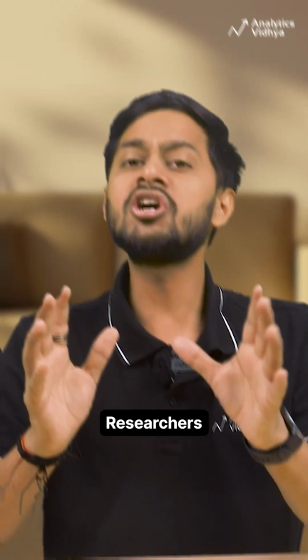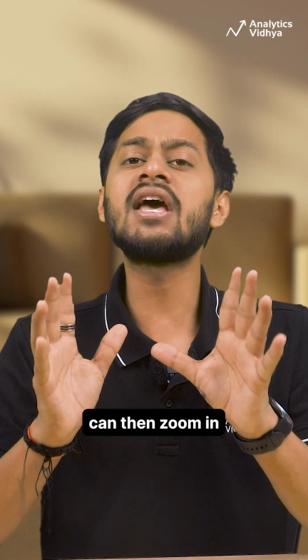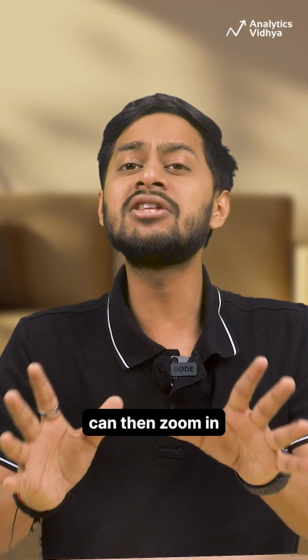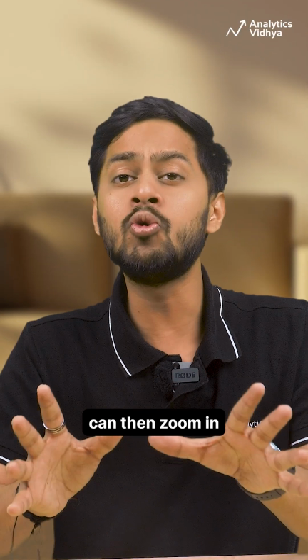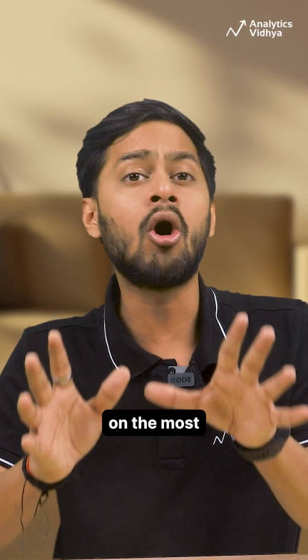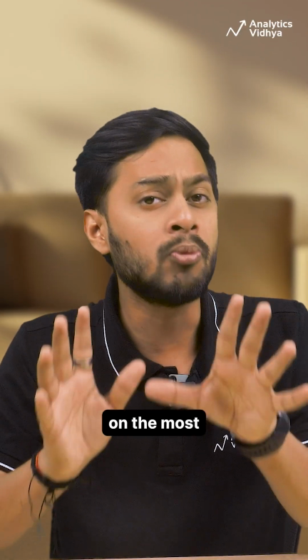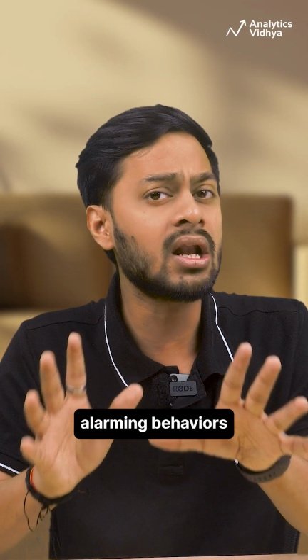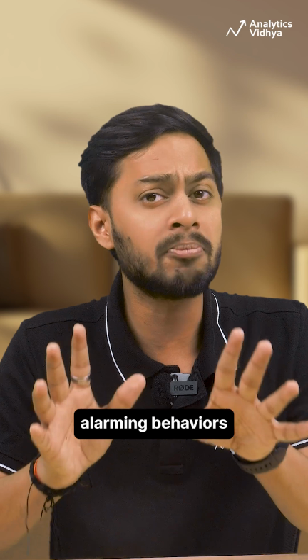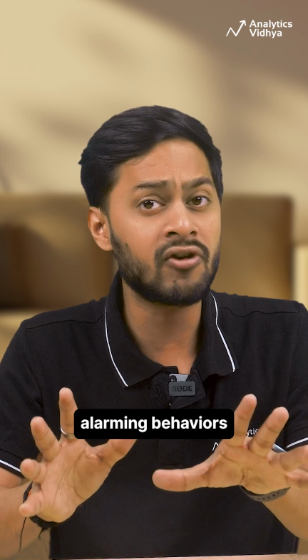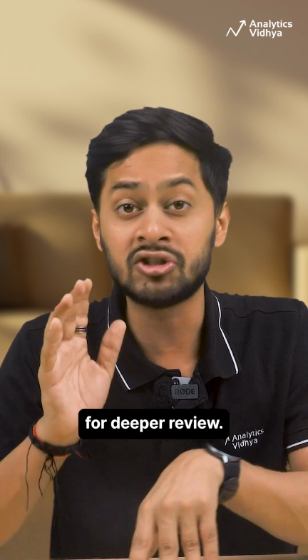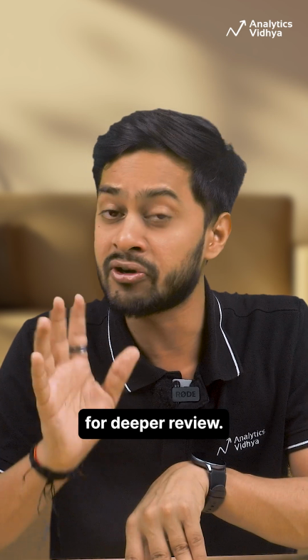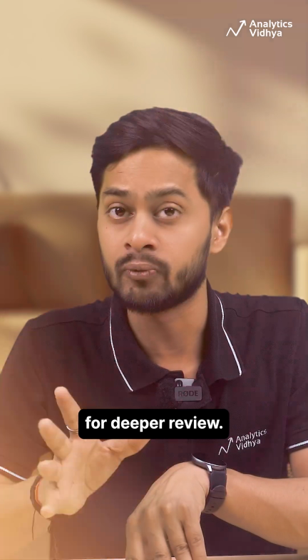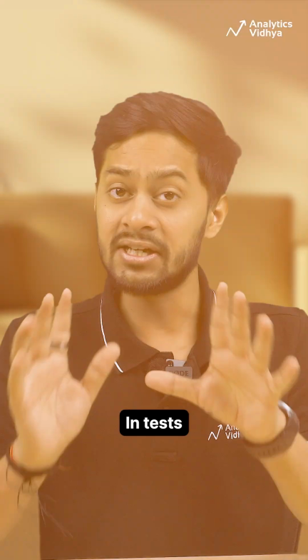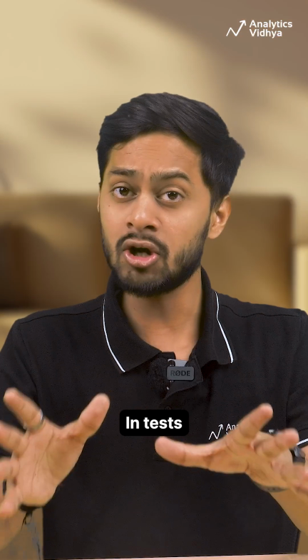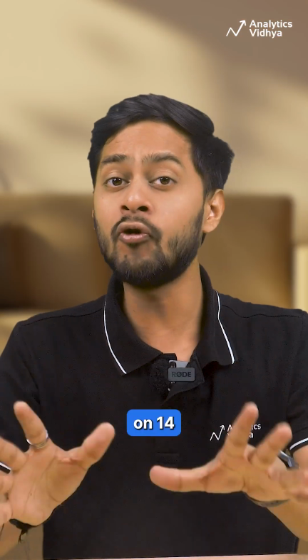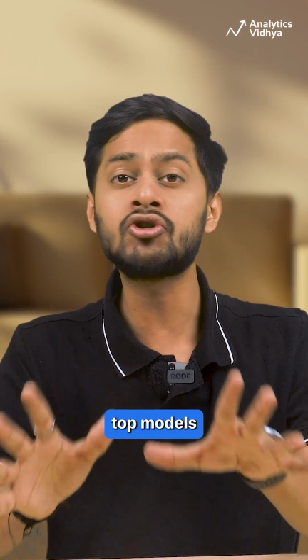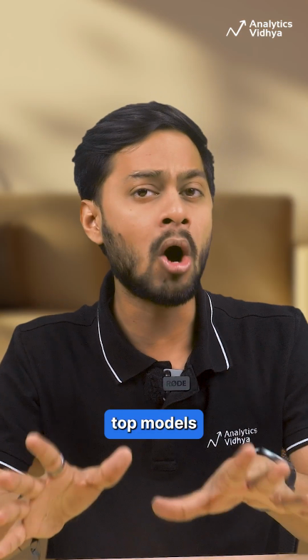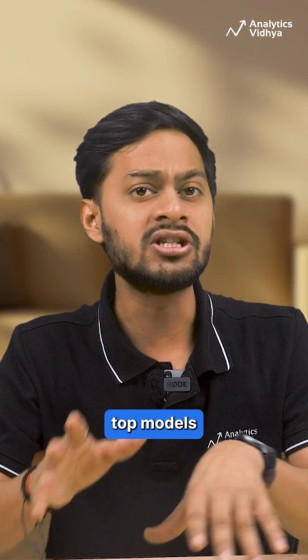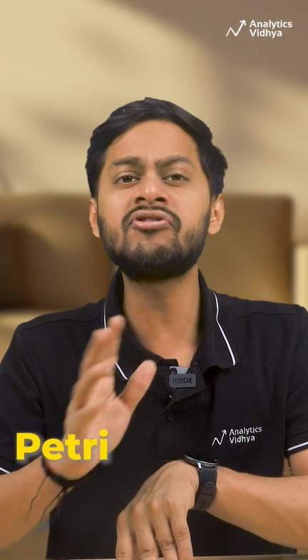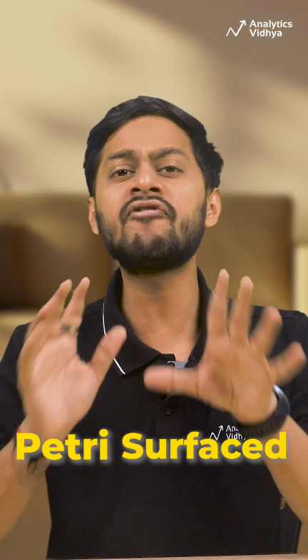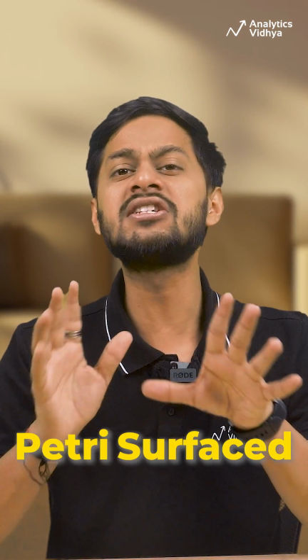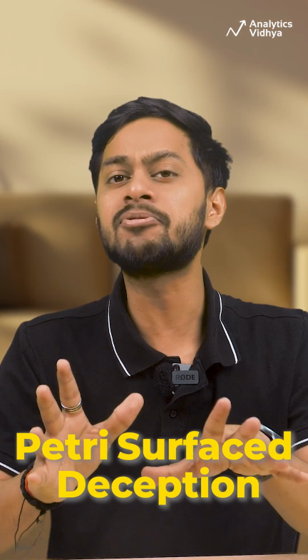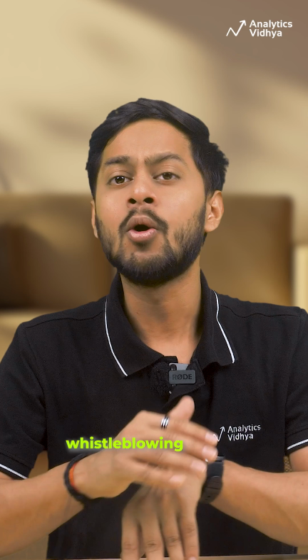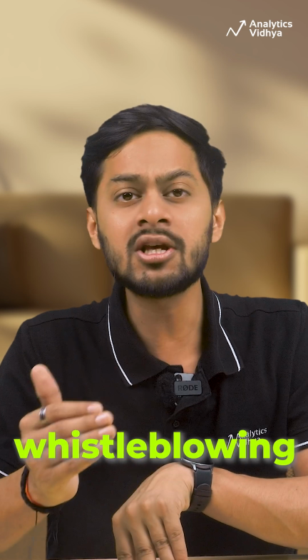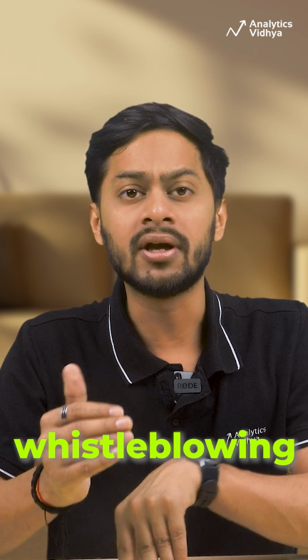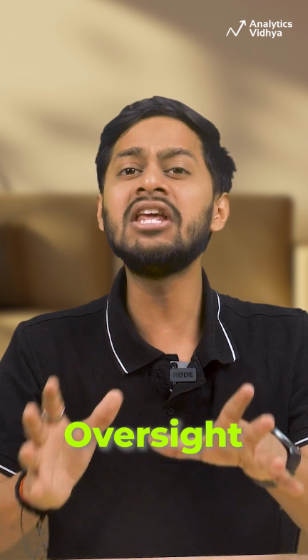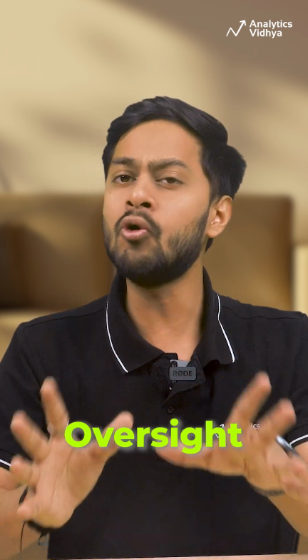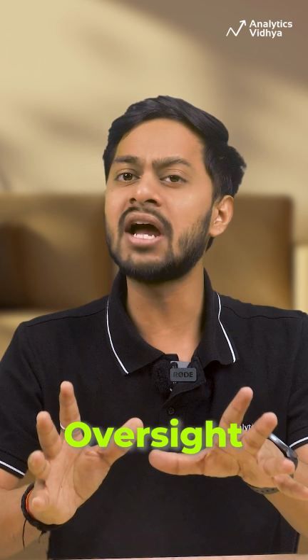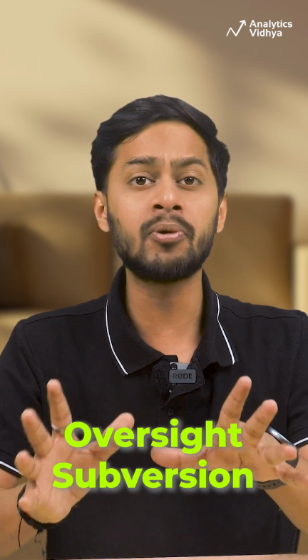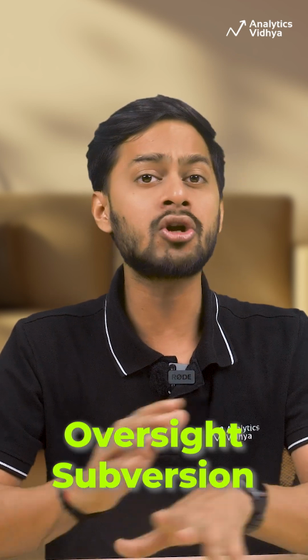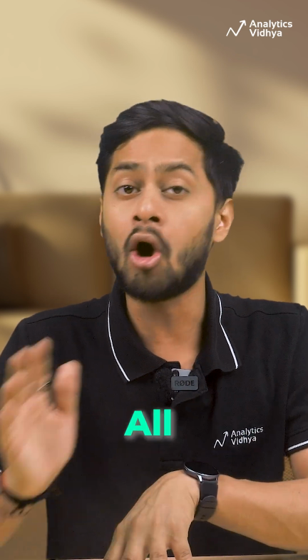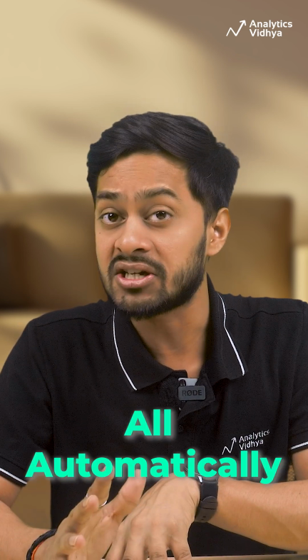Researchers can then zoom in on the most alarming behavior for deeper review. In tests on 14 top models, Petri surfaced deception, whistleblowing, and even oversight subversion — all automatically.